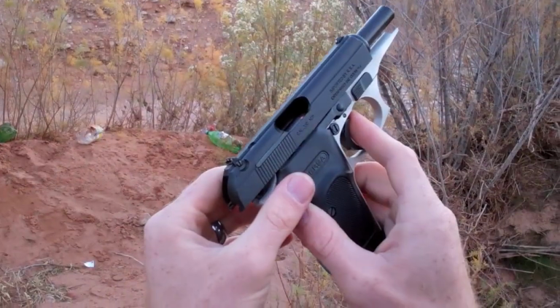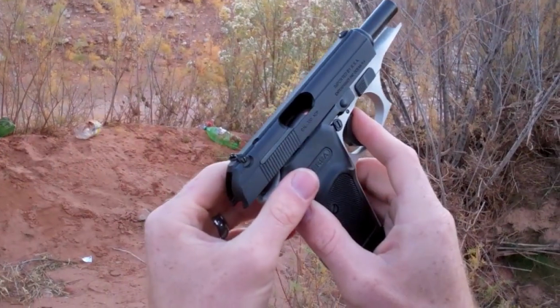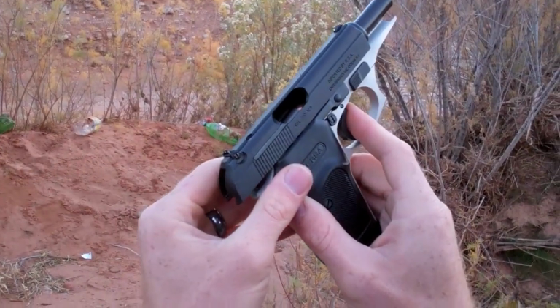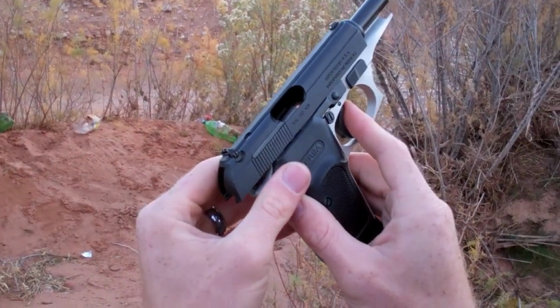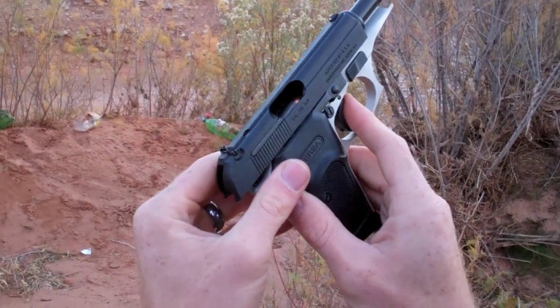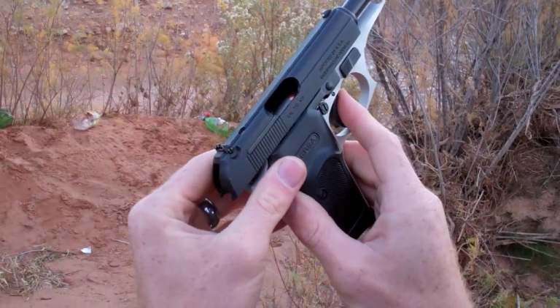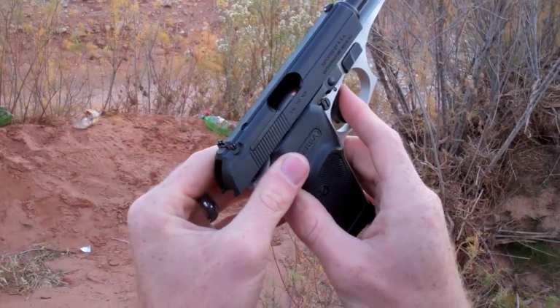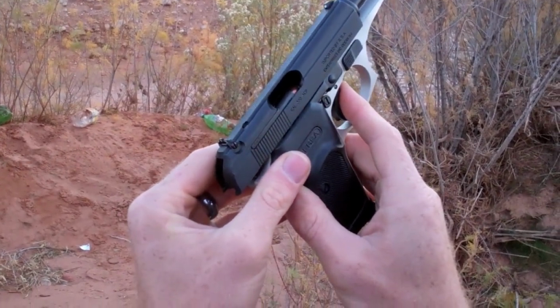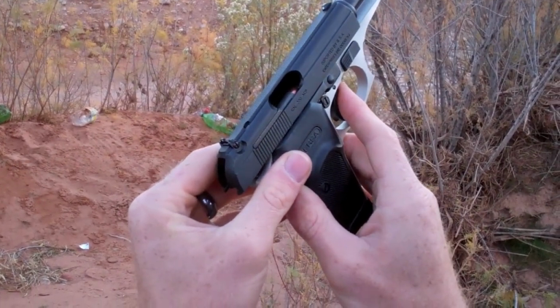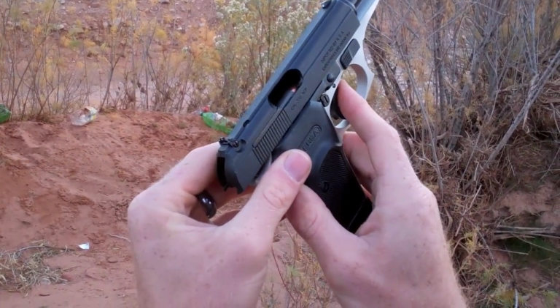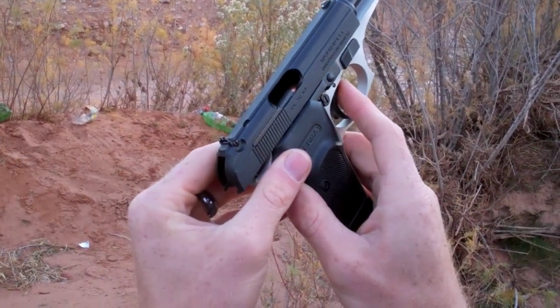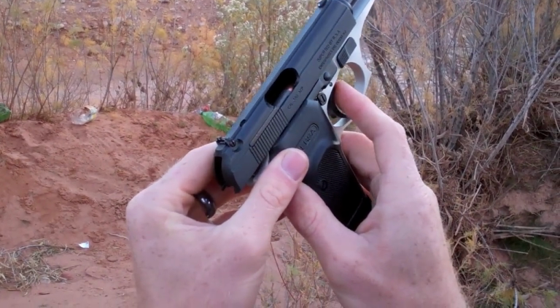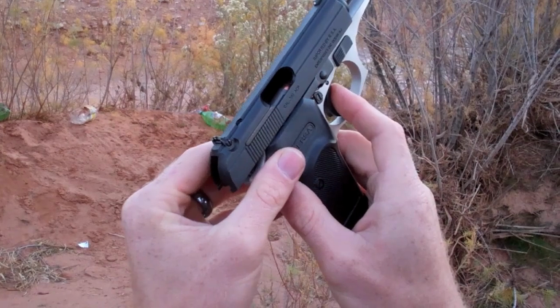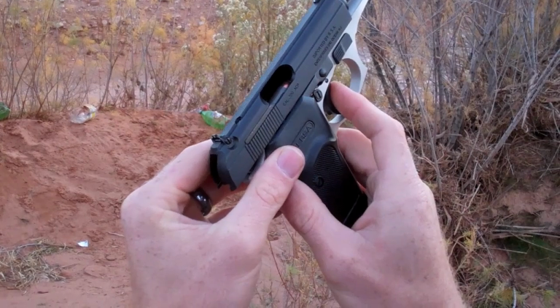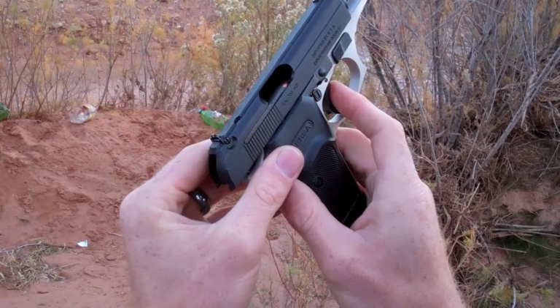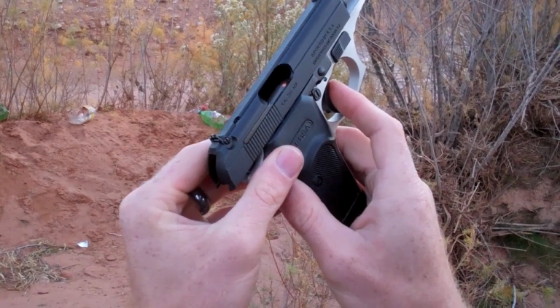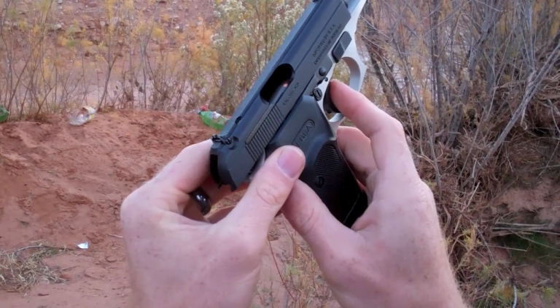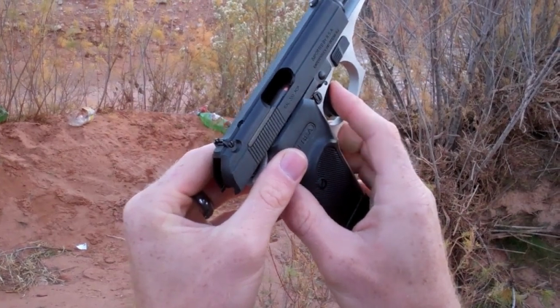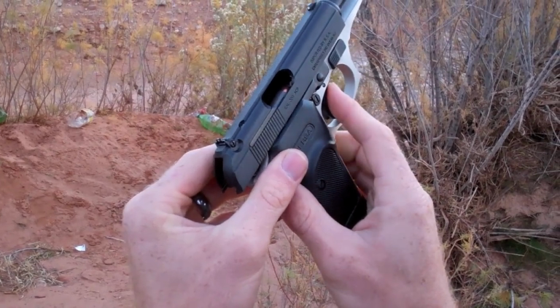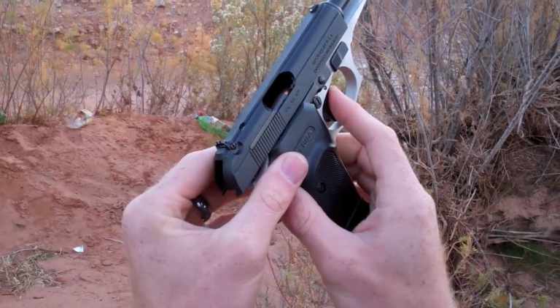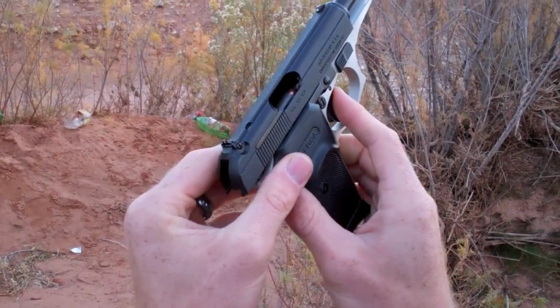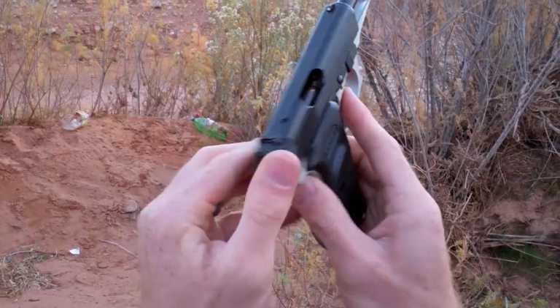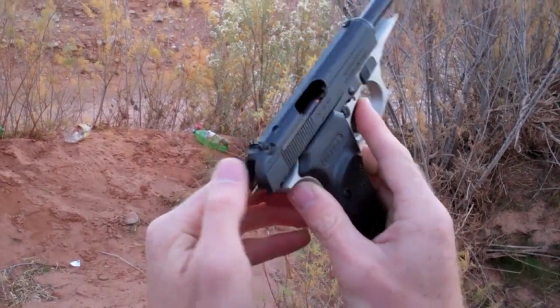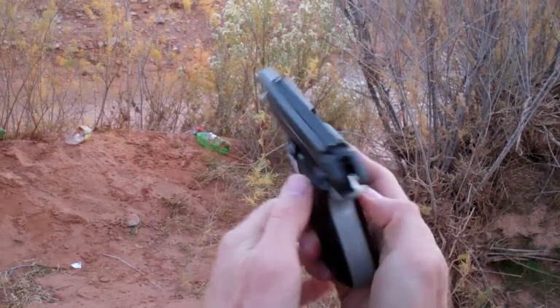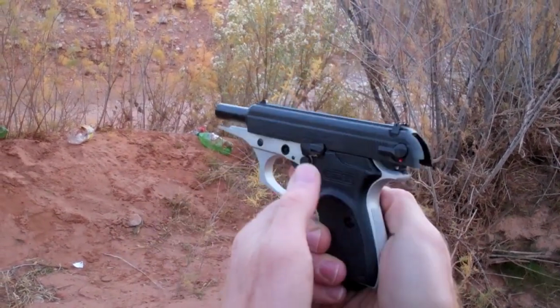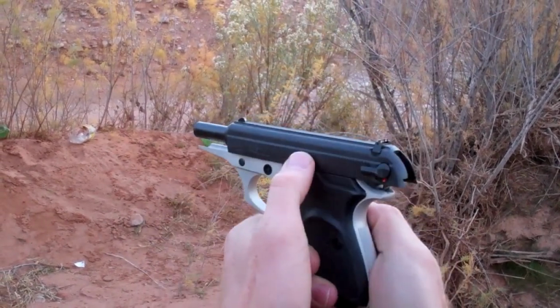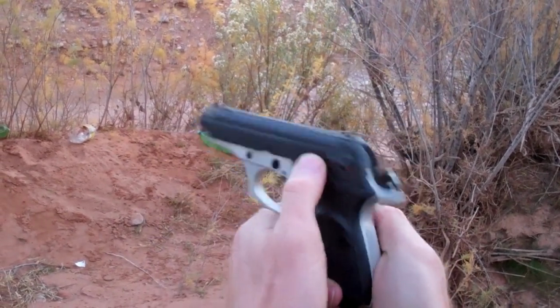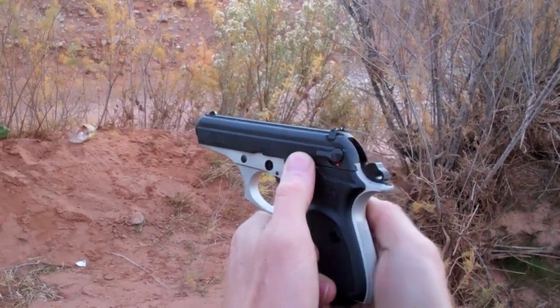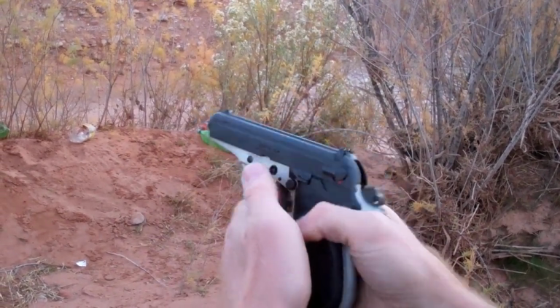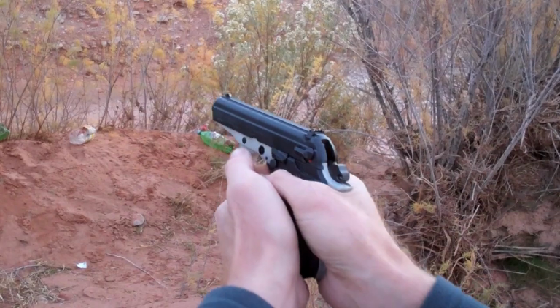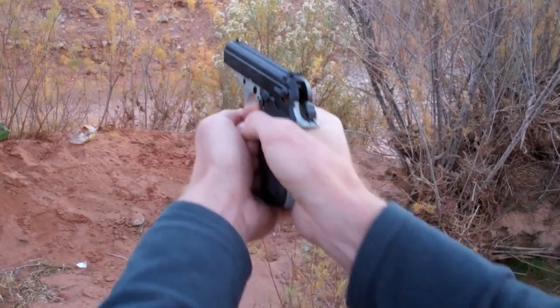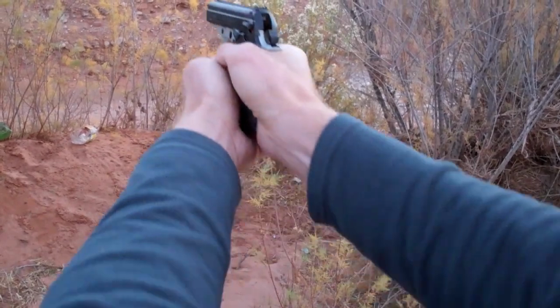We're going to go ahead and unload the 7 round clip instantaneously and give you a sense of the semi-auto rapid fire feature here. It's ready to go.